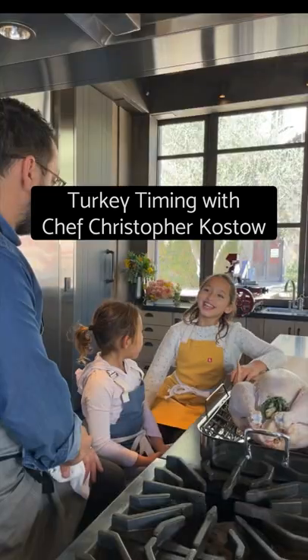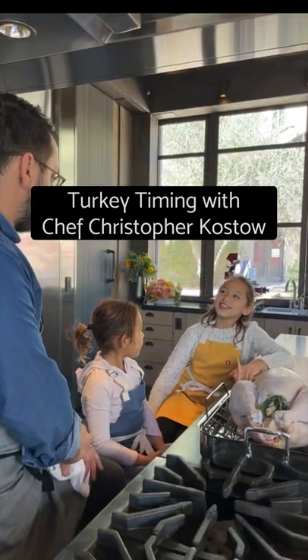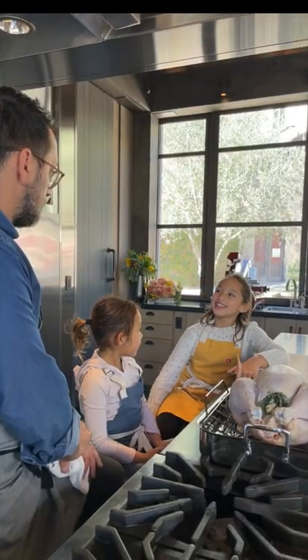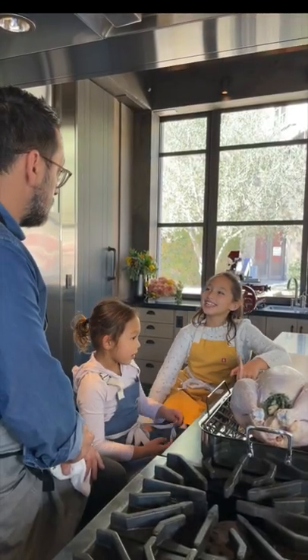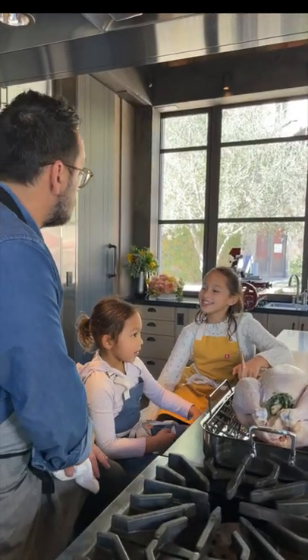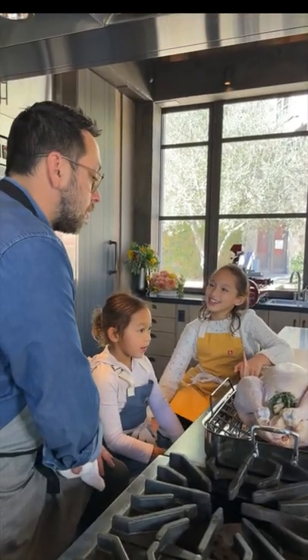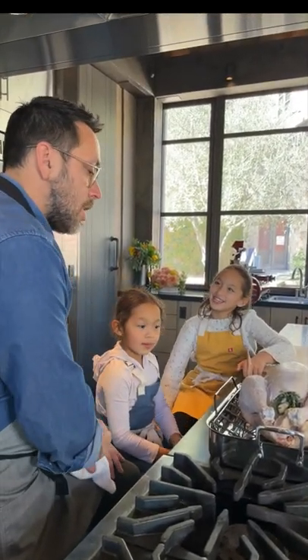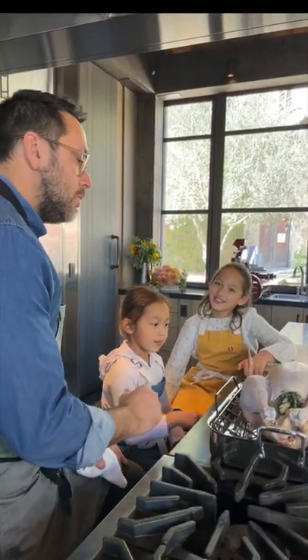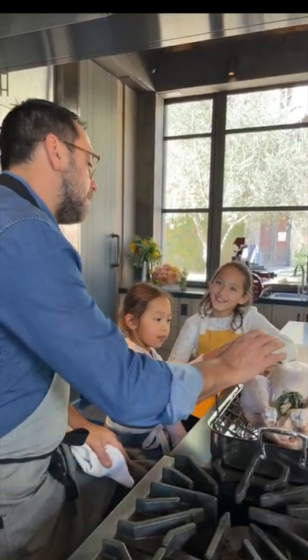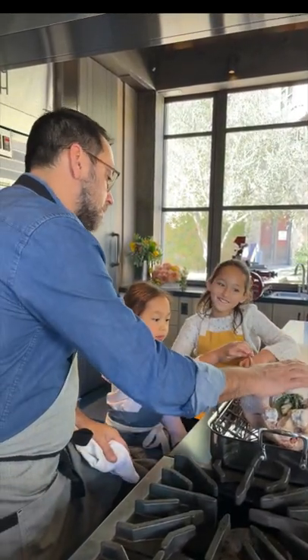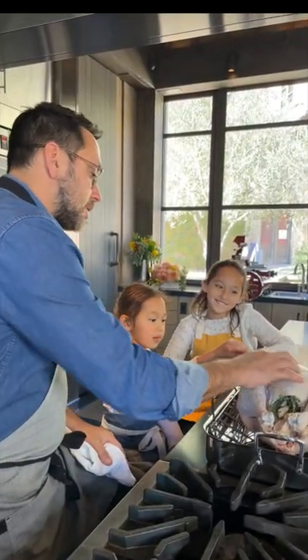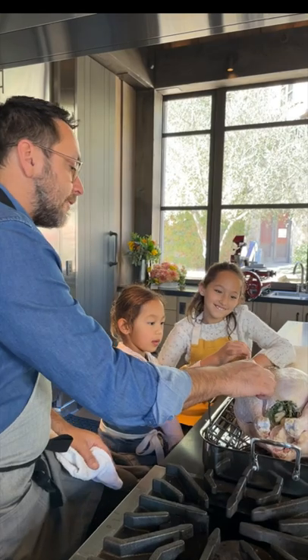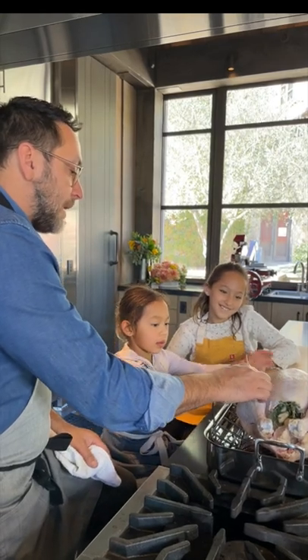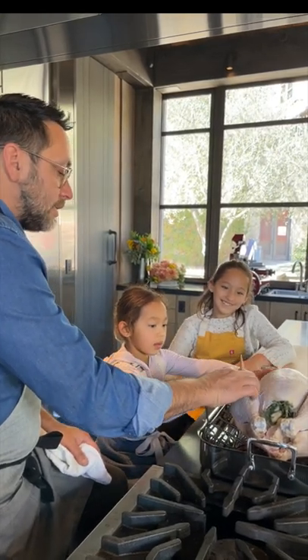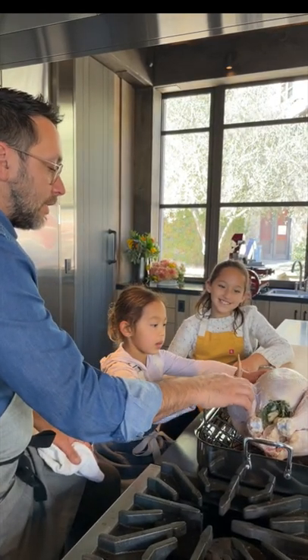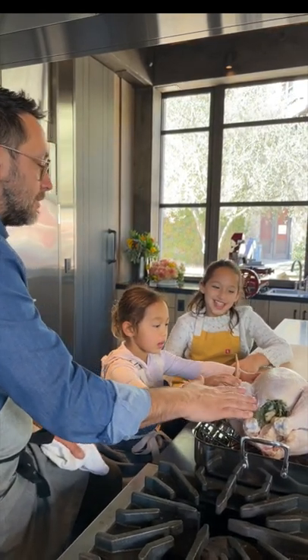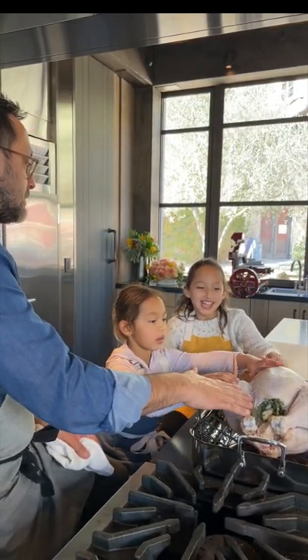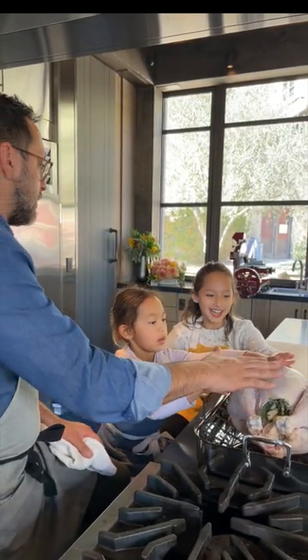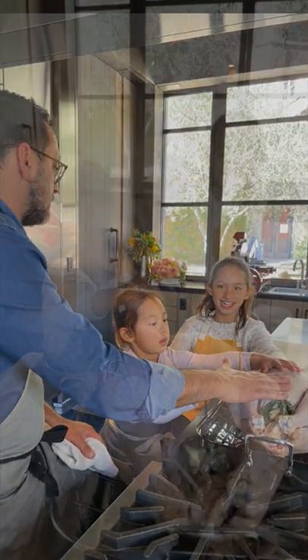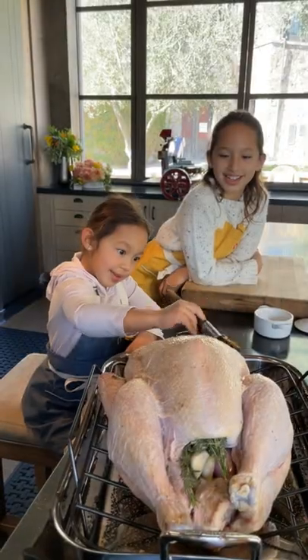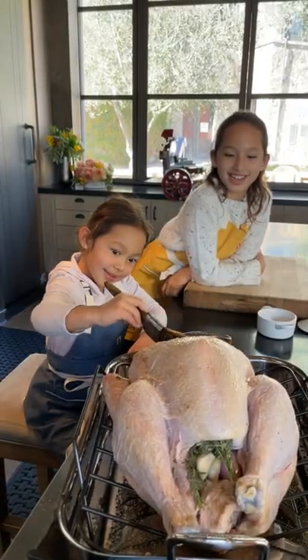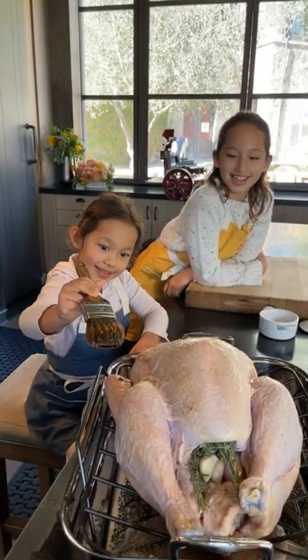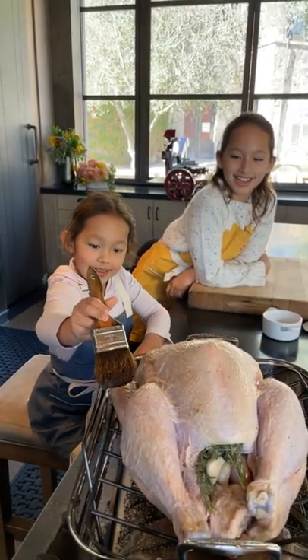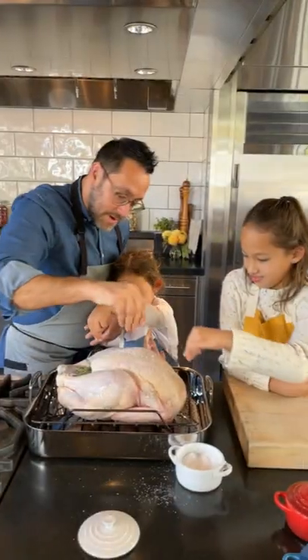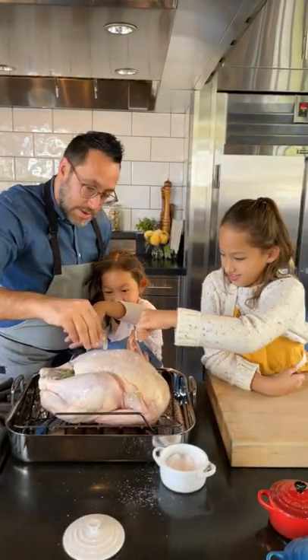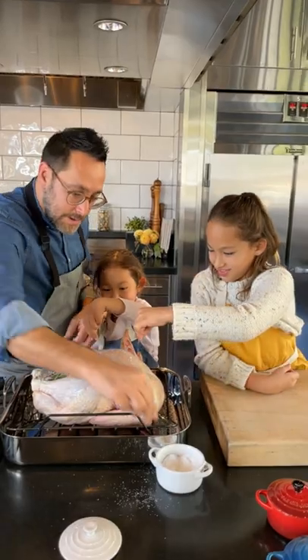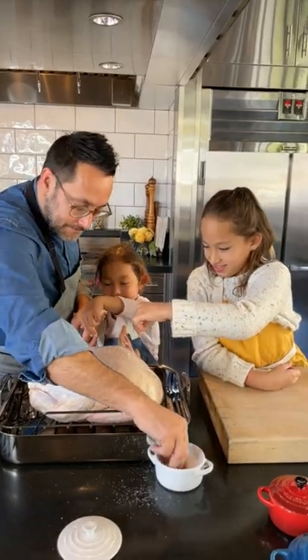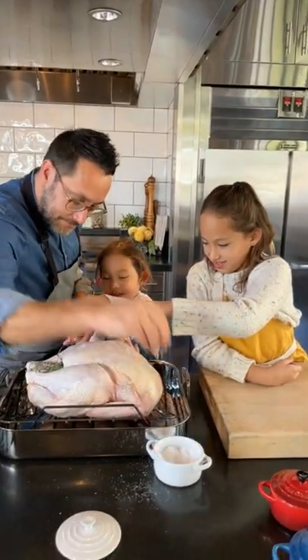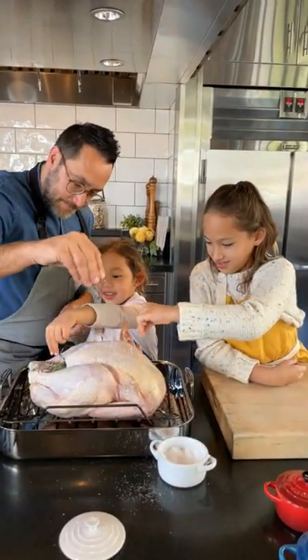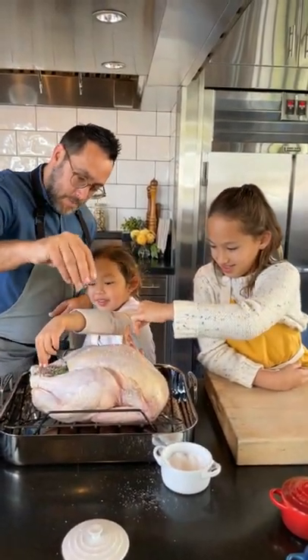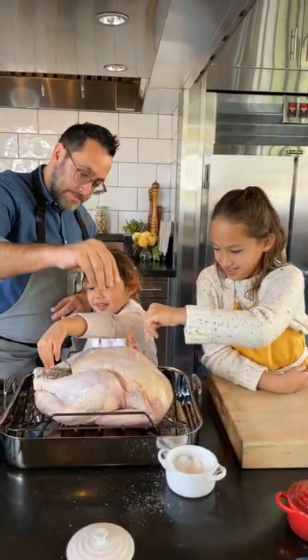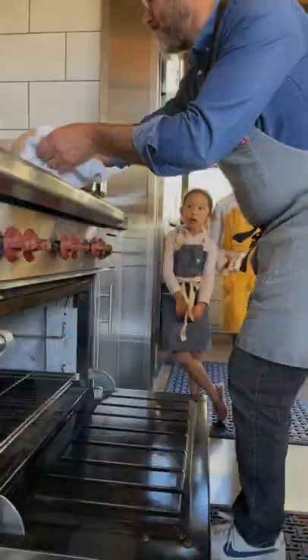Dad, how long does it take to cook the turkey? Well, we want to cook the turkey for about 13 minutes per pound because this is about 14 pounds. It's about three and a half hours.